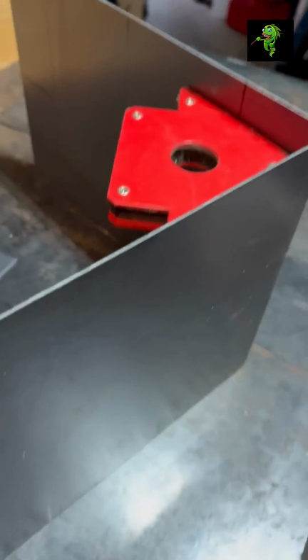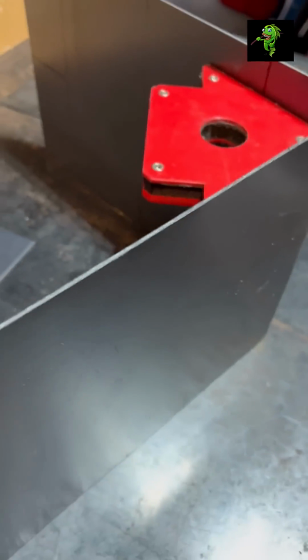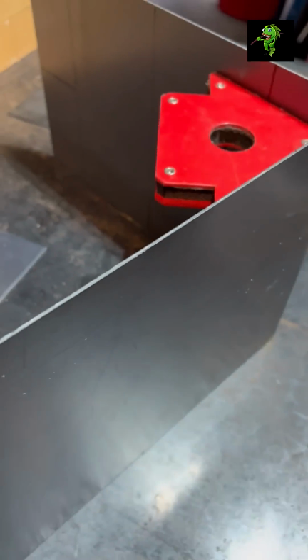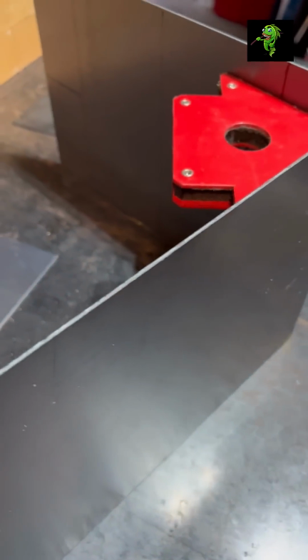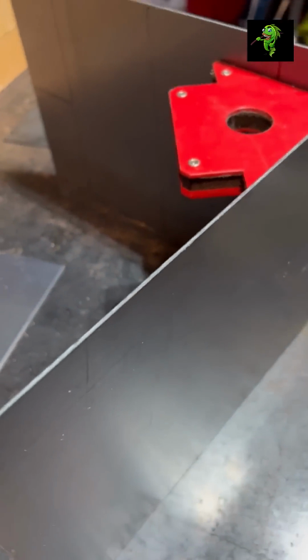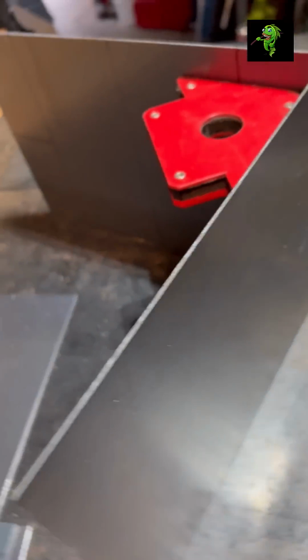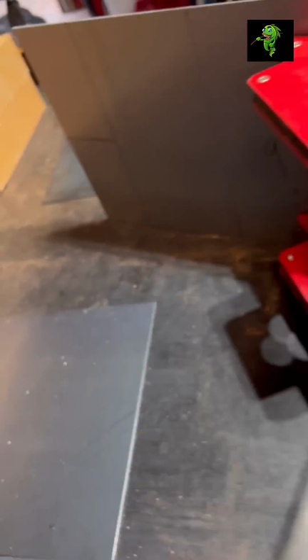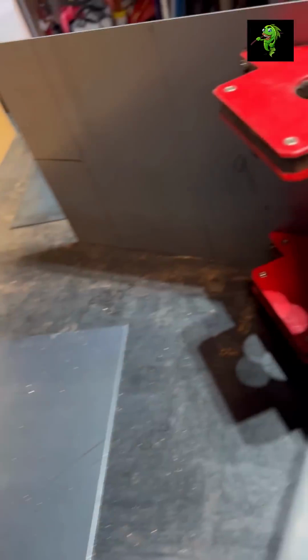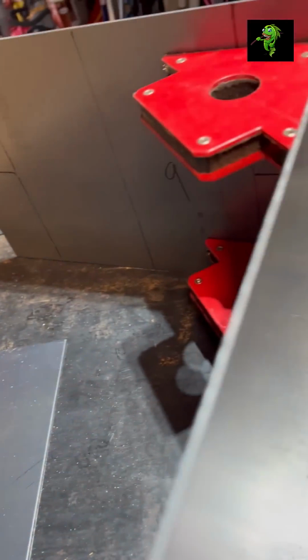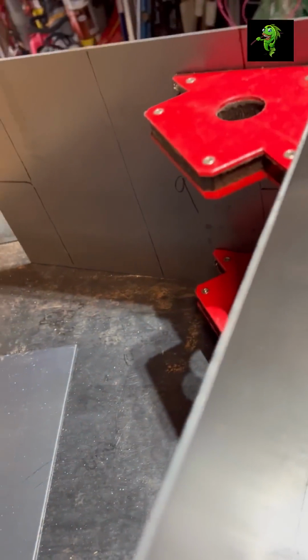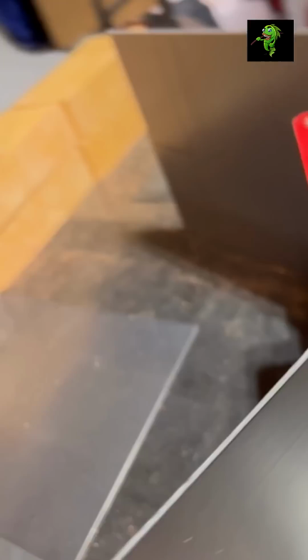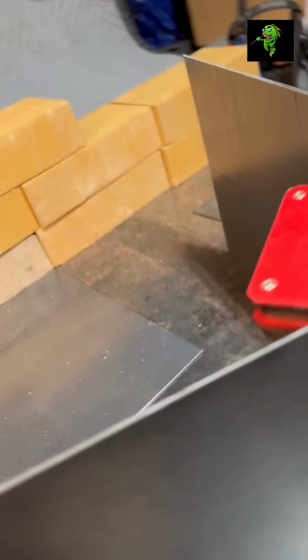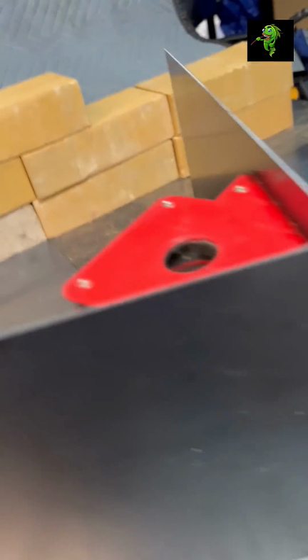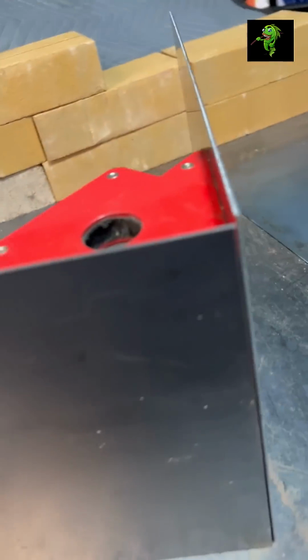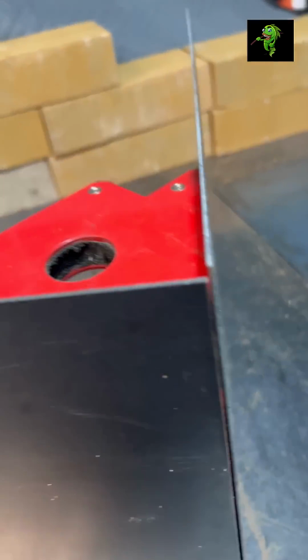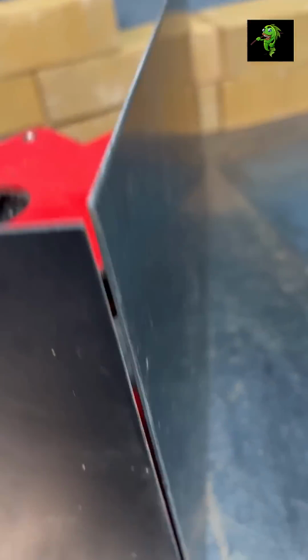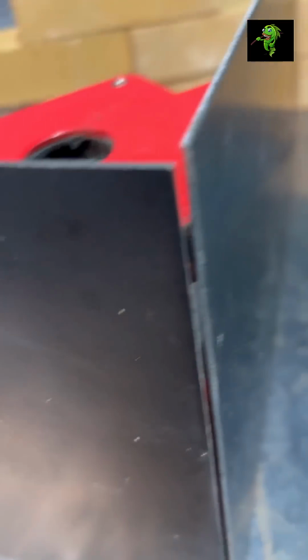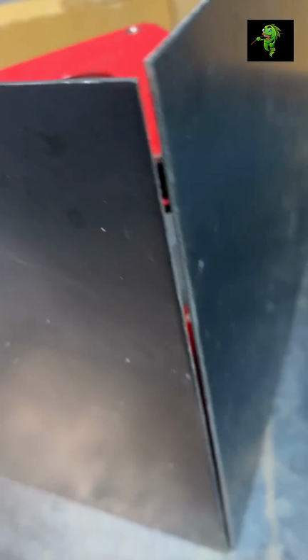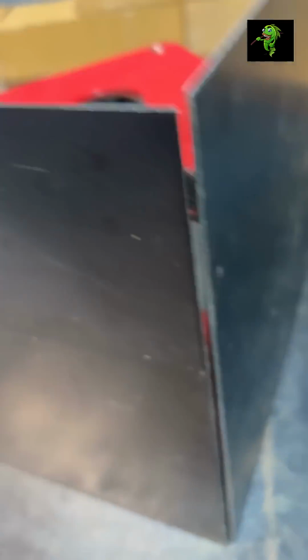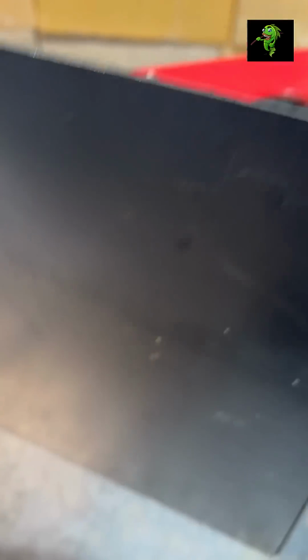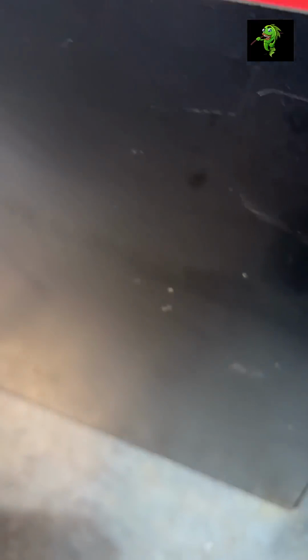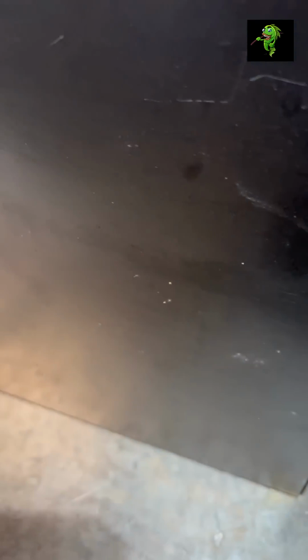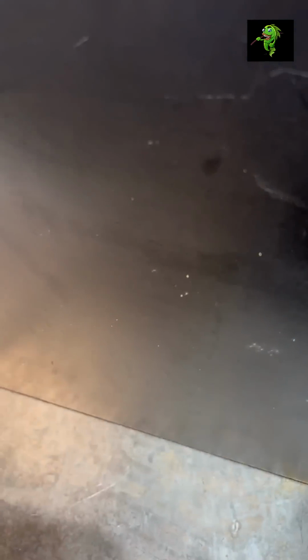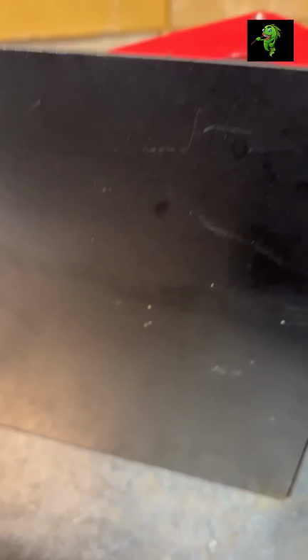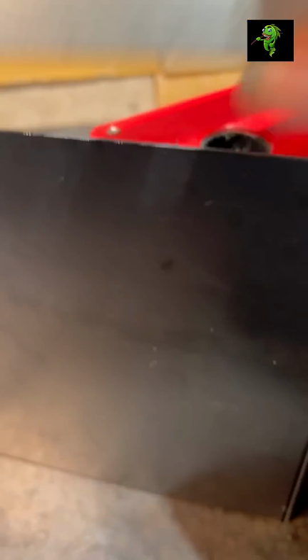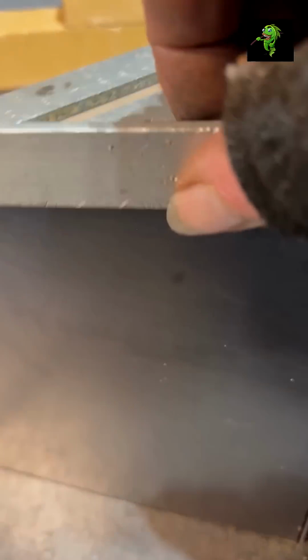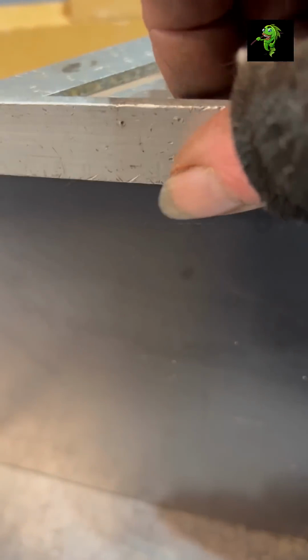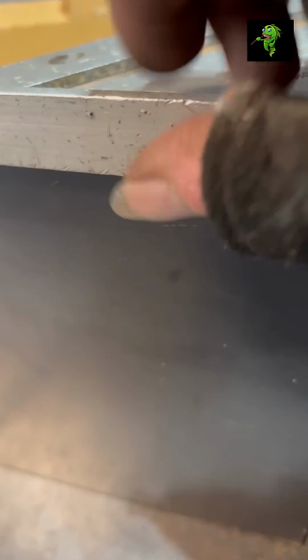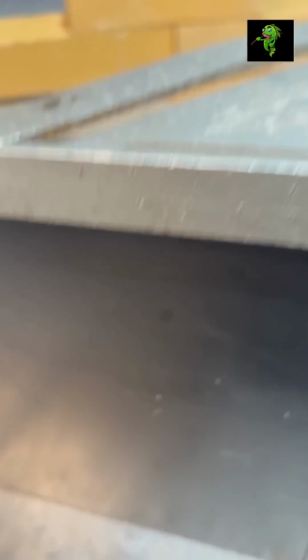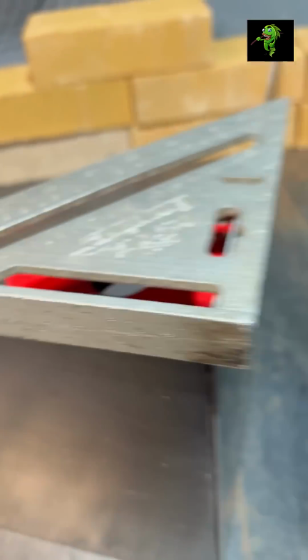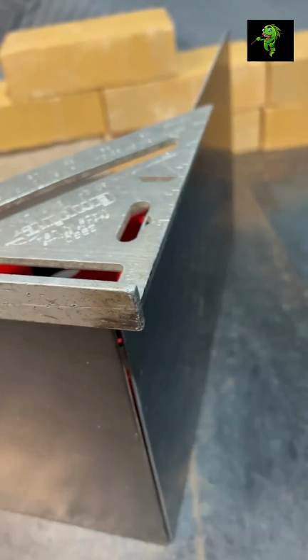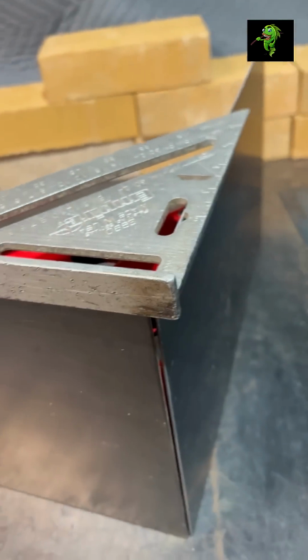Start with the bottom and side walls. Square up the sheets — I bought these magnets from Harbor Freight to help hold them in position. Just tack the joints in case you have to adjust the angles later.